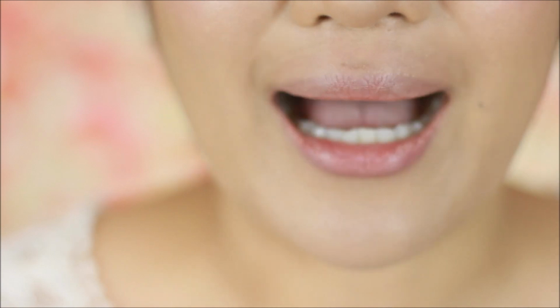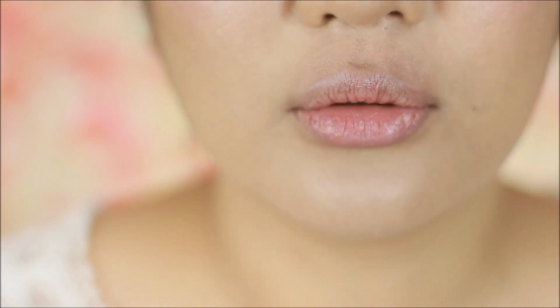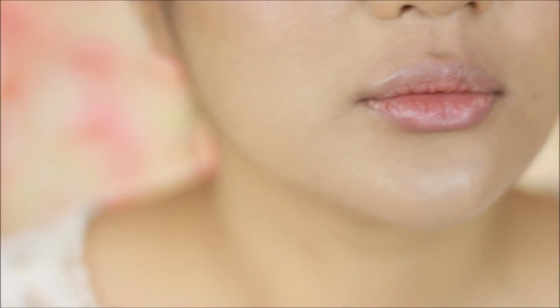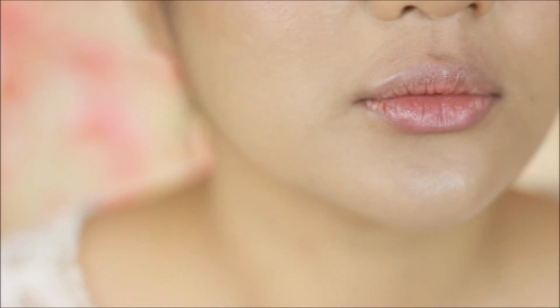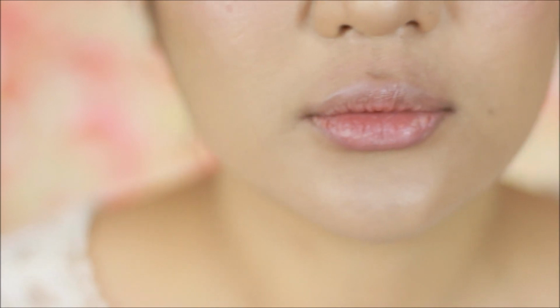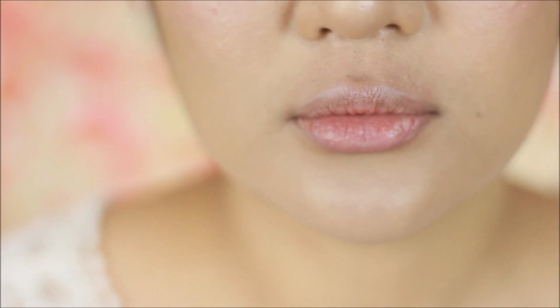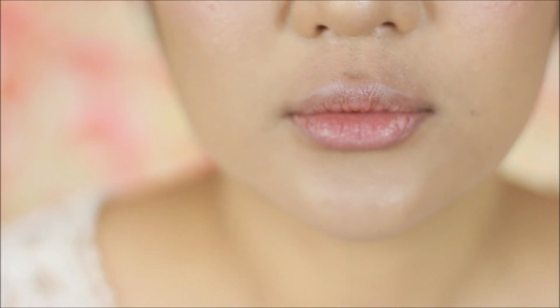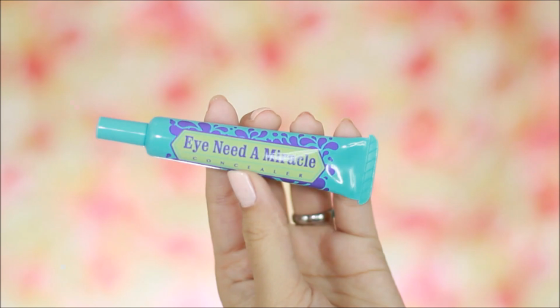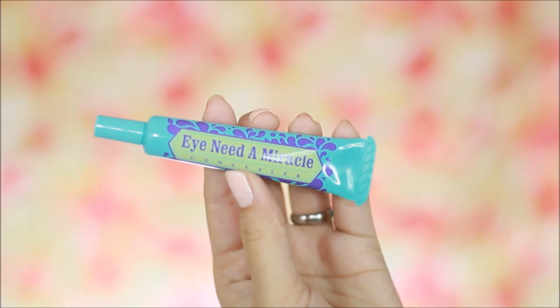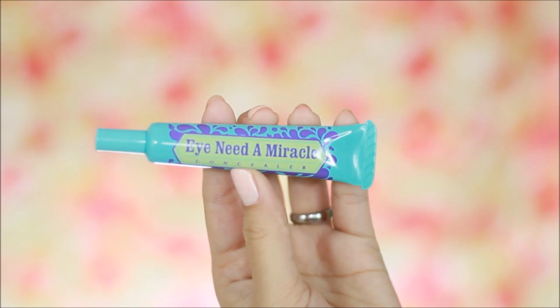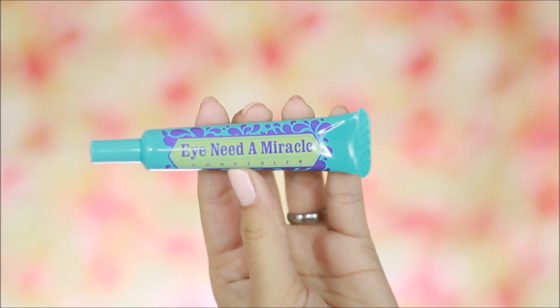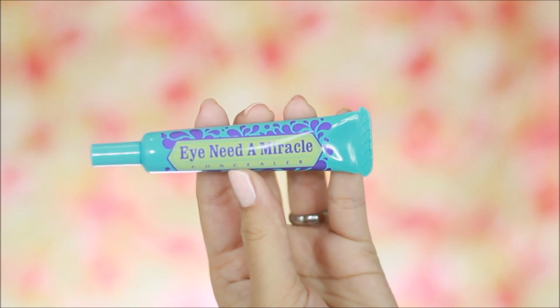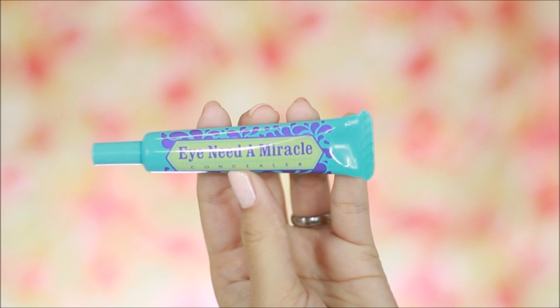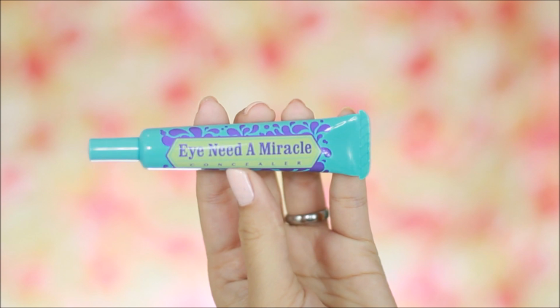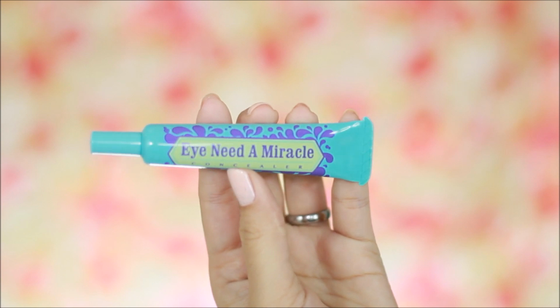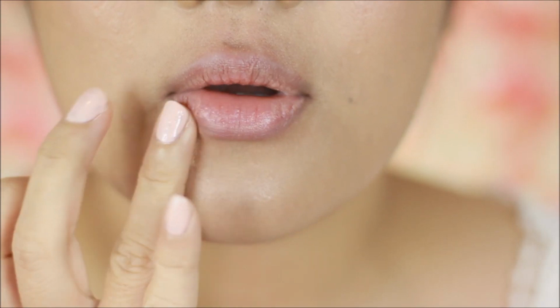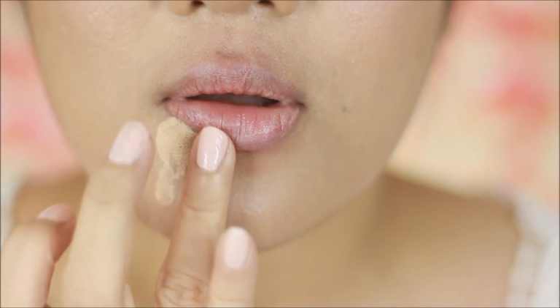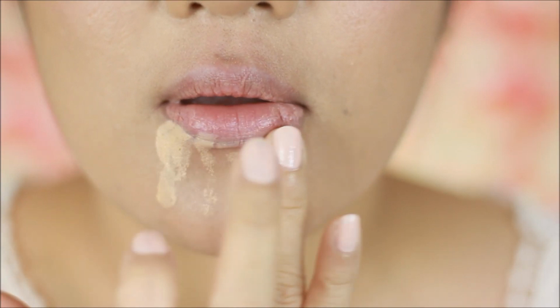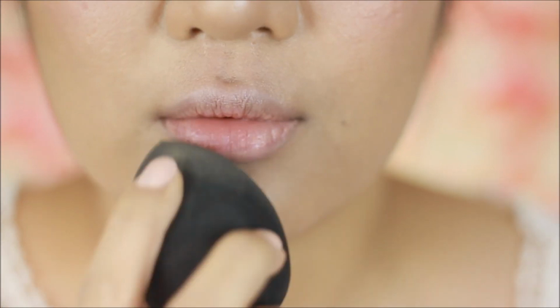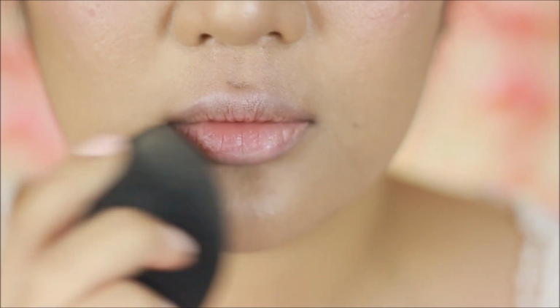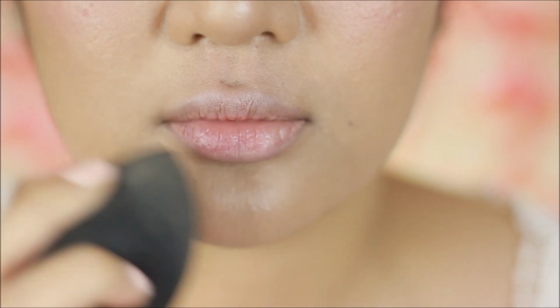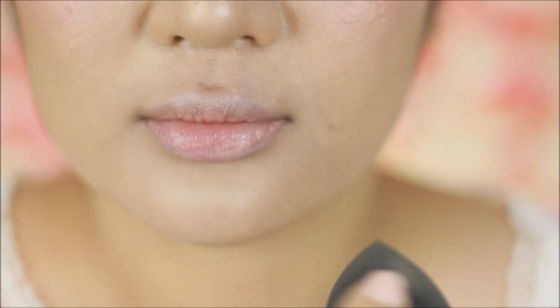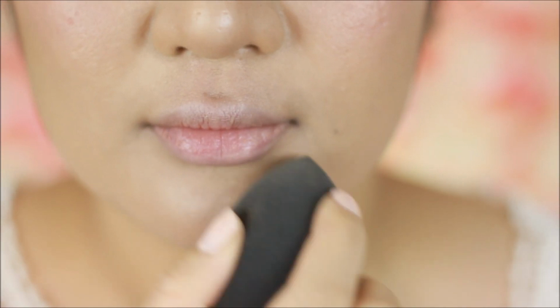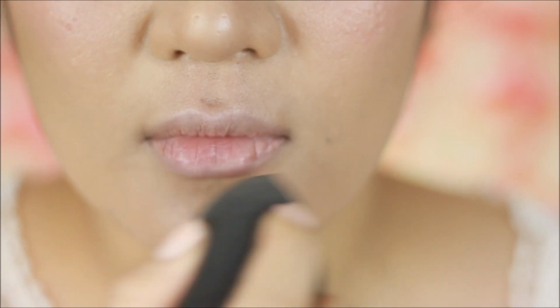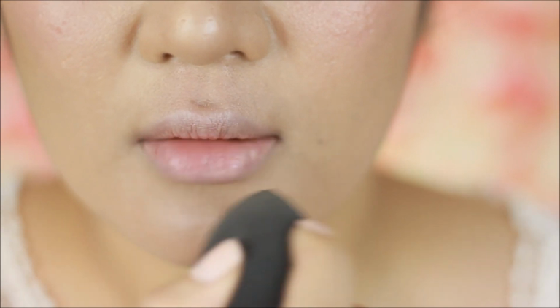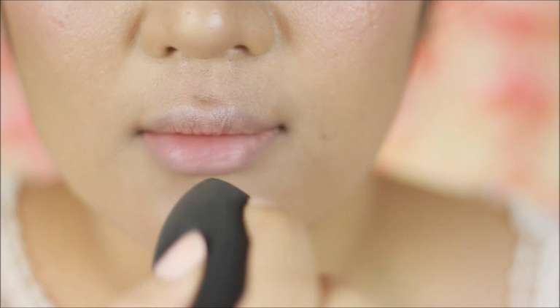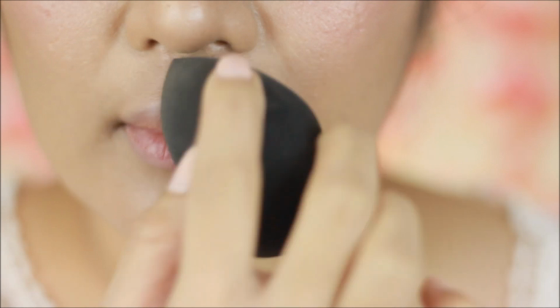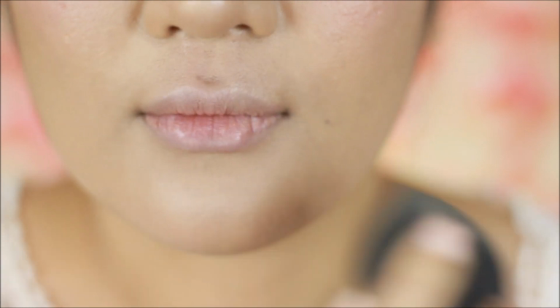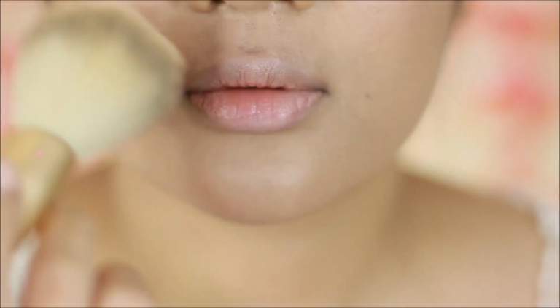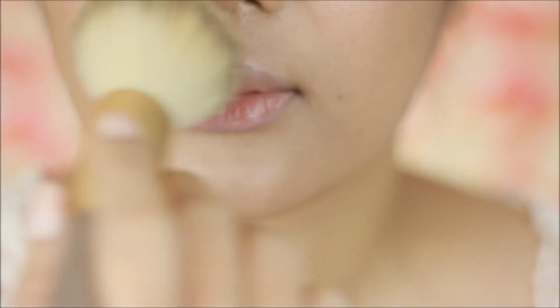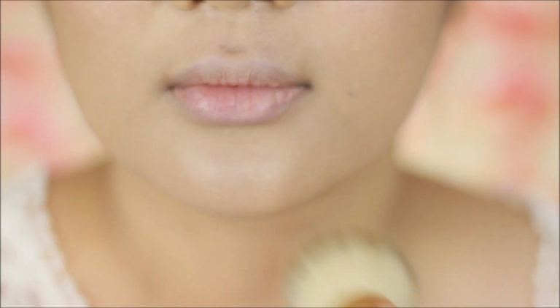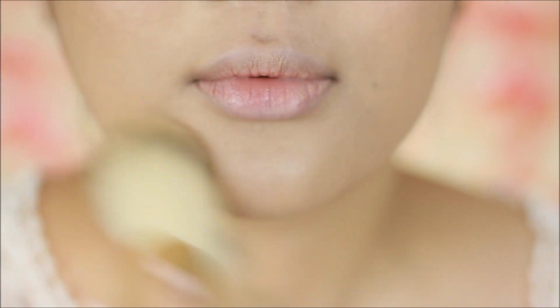To take away some of the redness, I take my 'I Need a Miracle' concealer and start dotting it all around my lips, then blending everything out using a makeup sponge, and now setting everything with a powder.